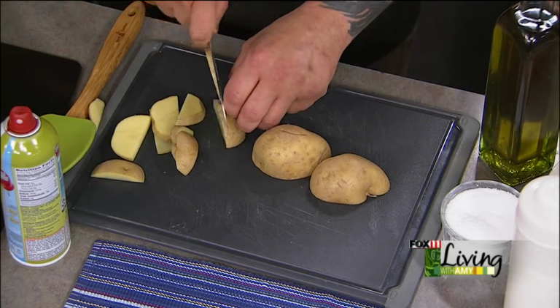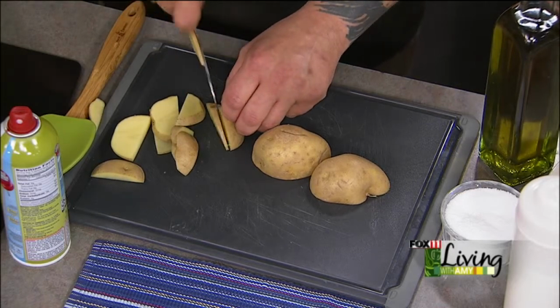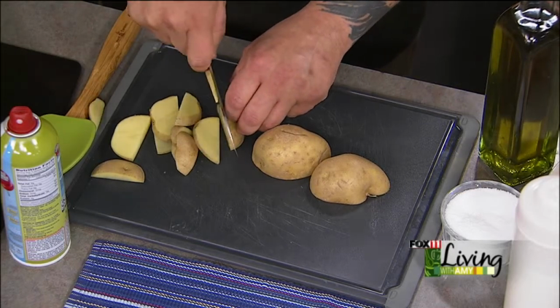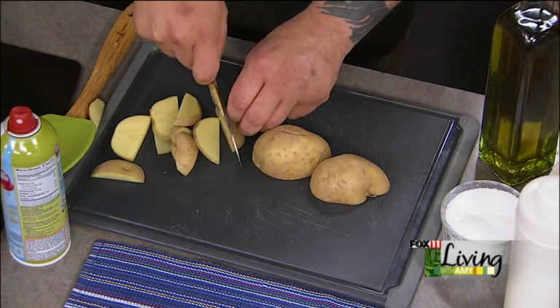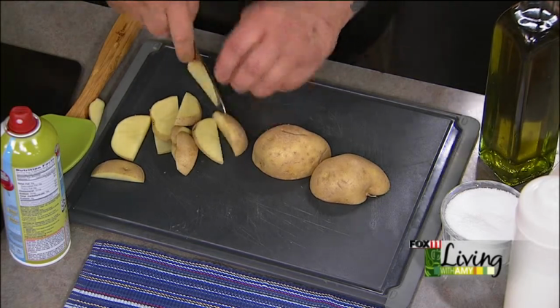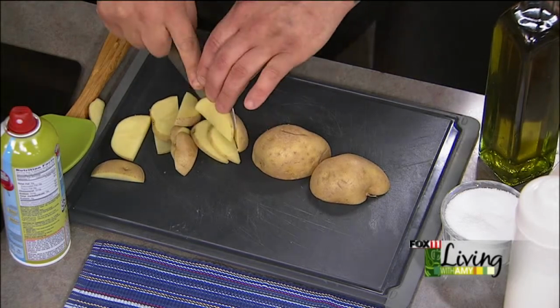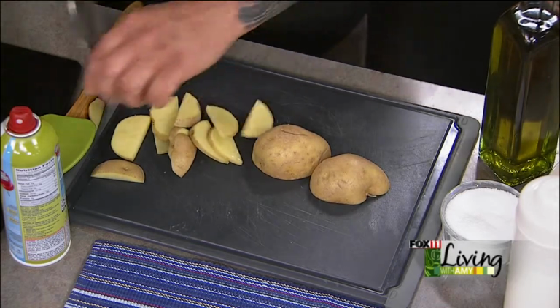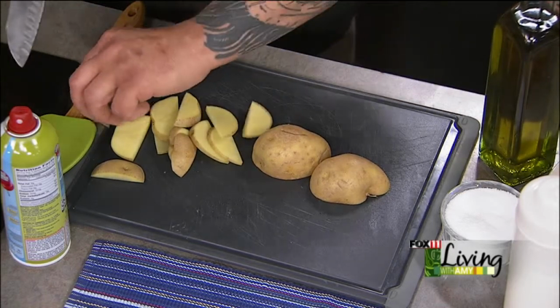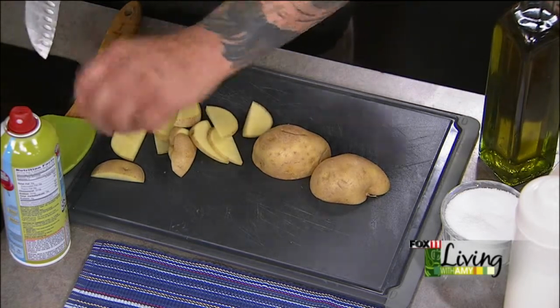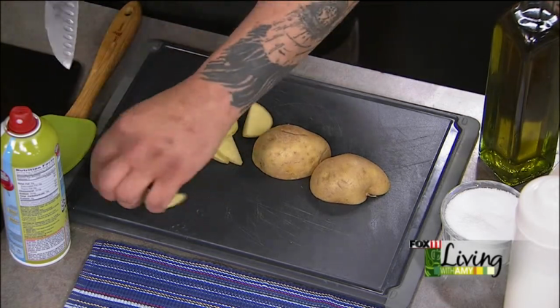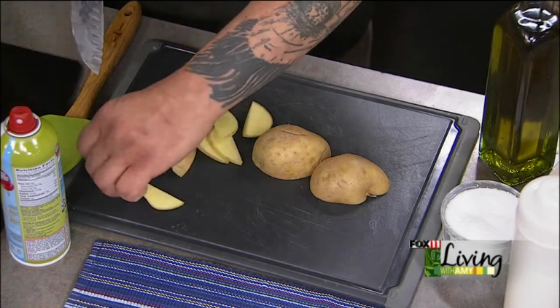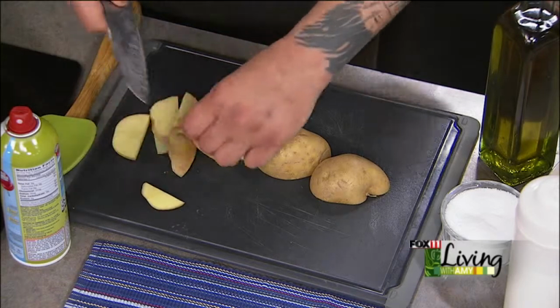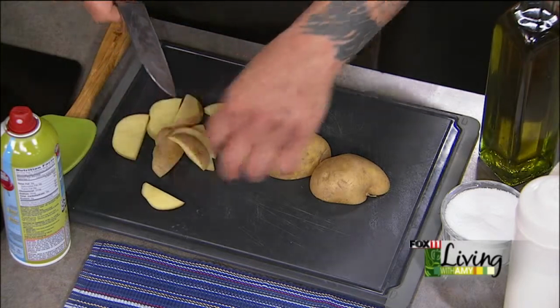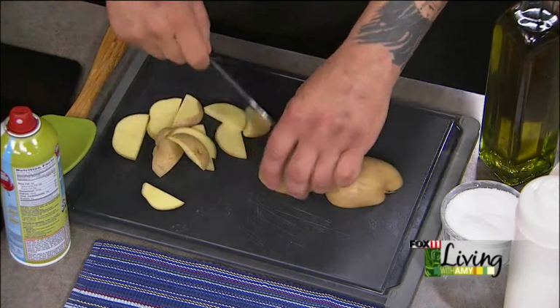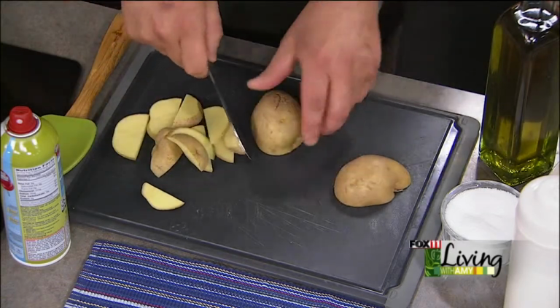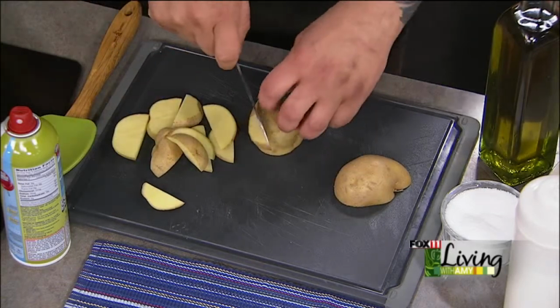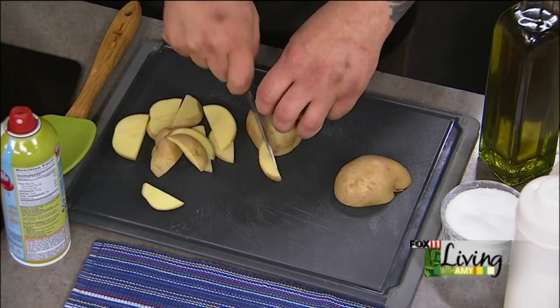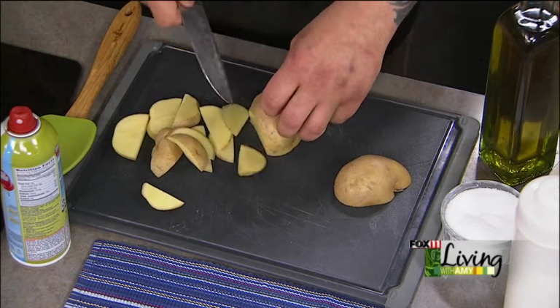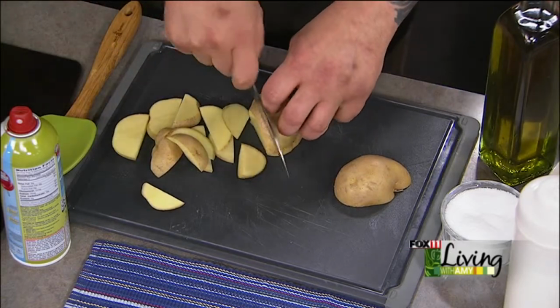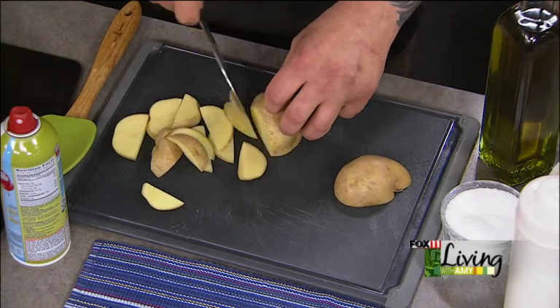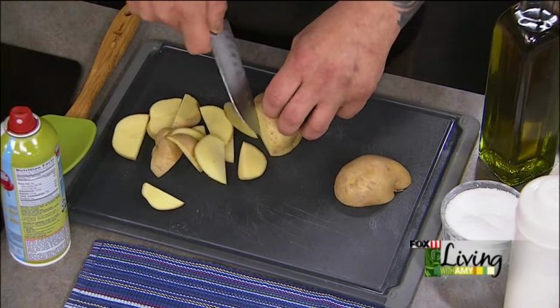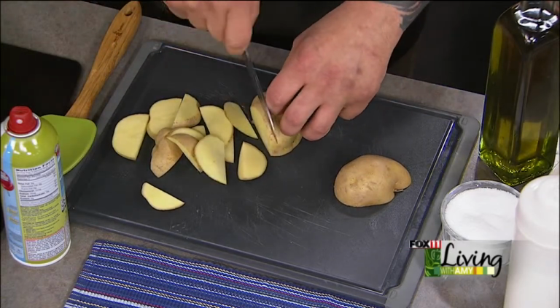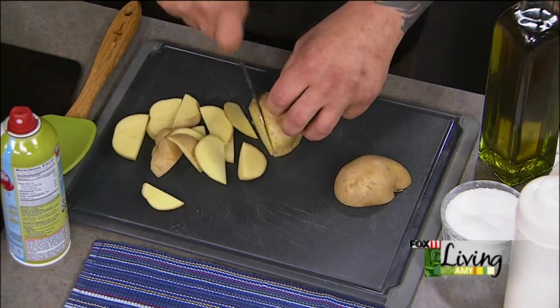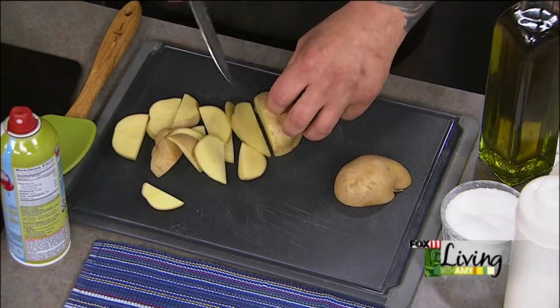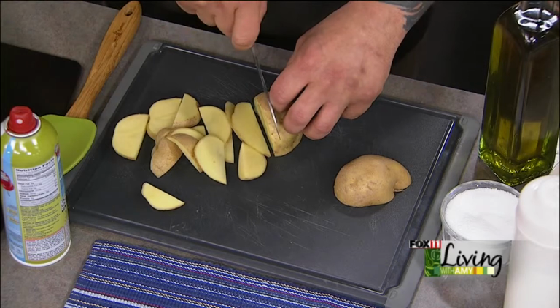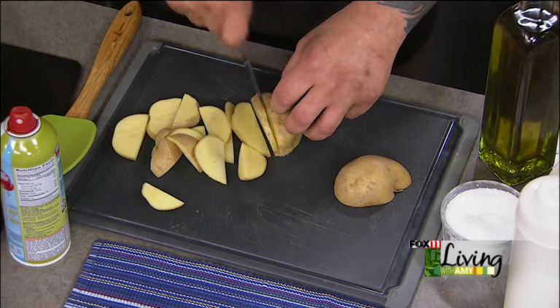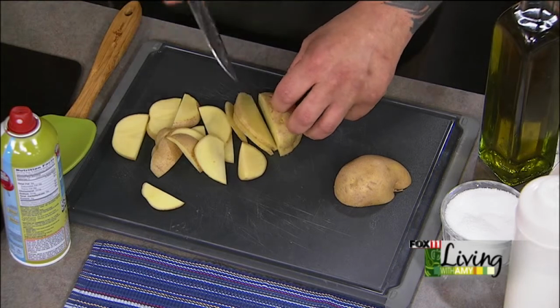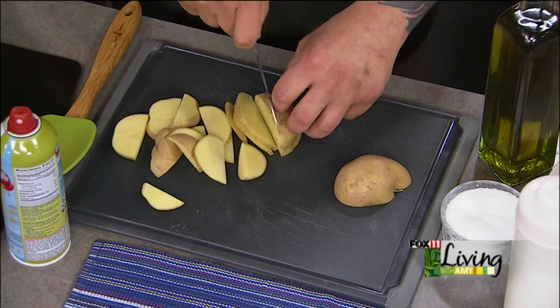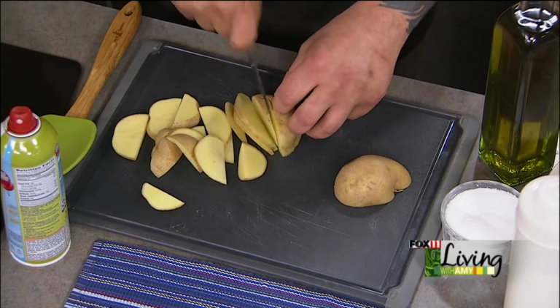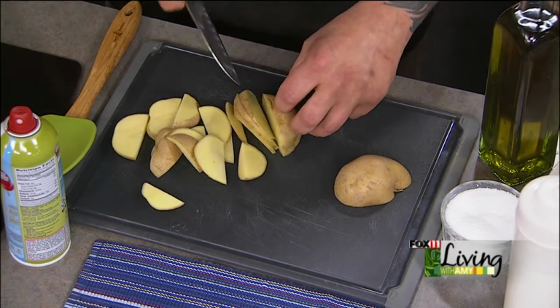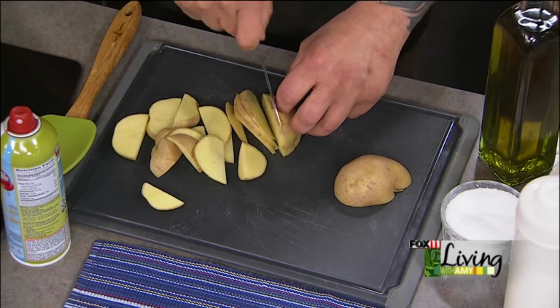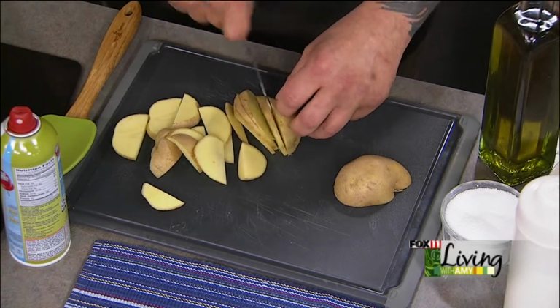You're just going to dice those up a little bit? Actually, I'm going to try to turn them into shoestrings — more like julienne them. And fresh potatoes — were those precooked at all? No, I always use fresh. Always fresh, even the hash browns at work. Fresh hash browns.